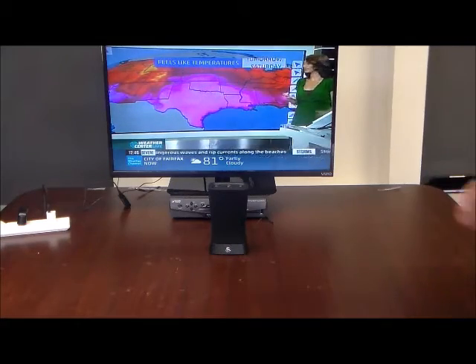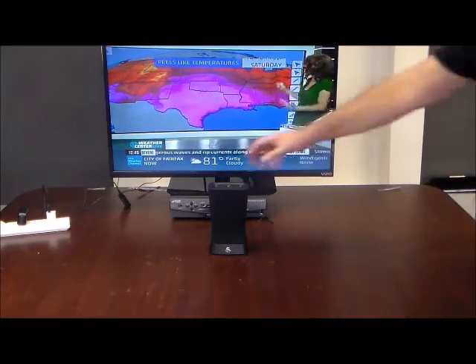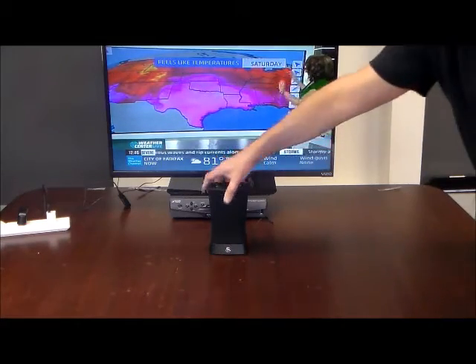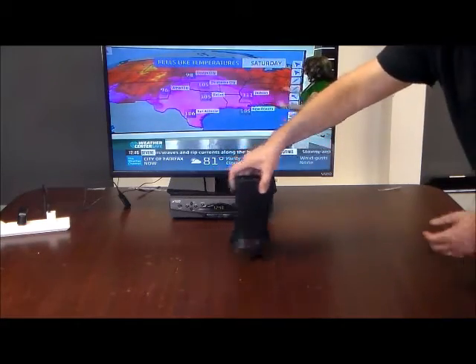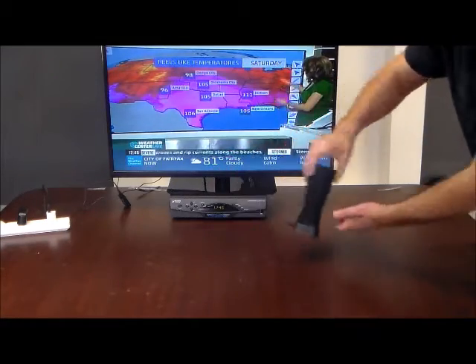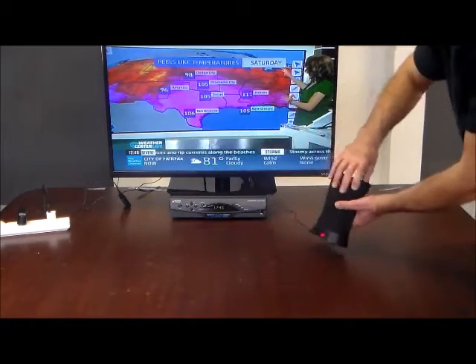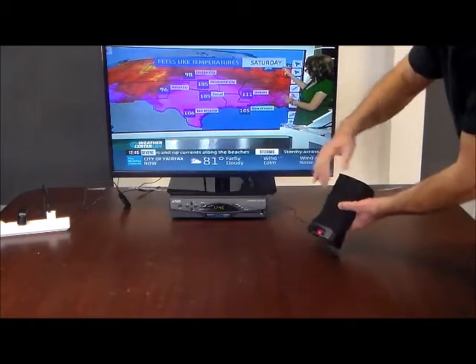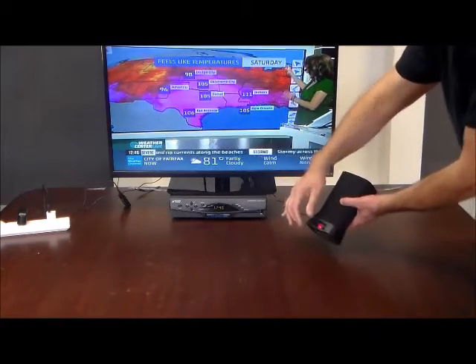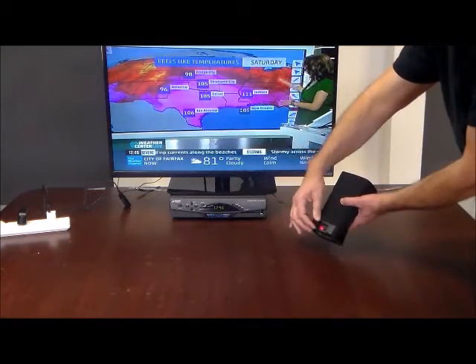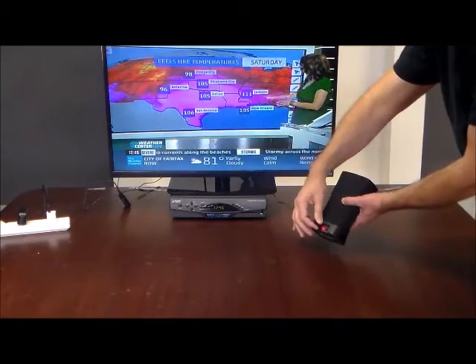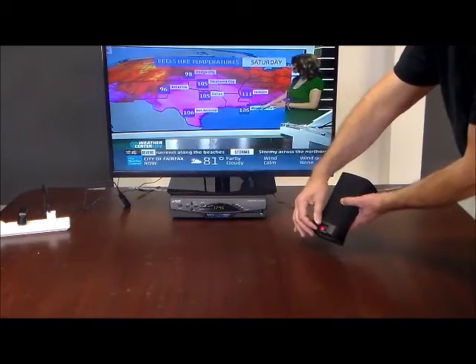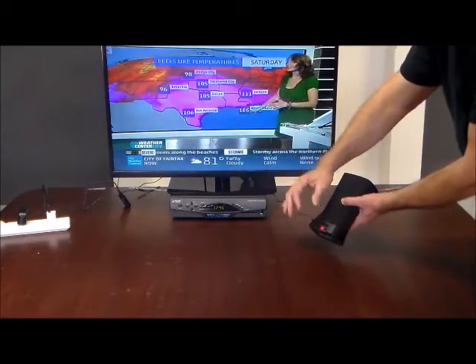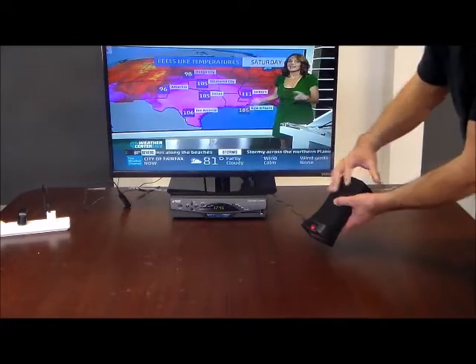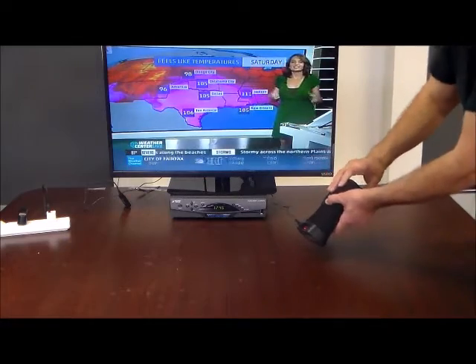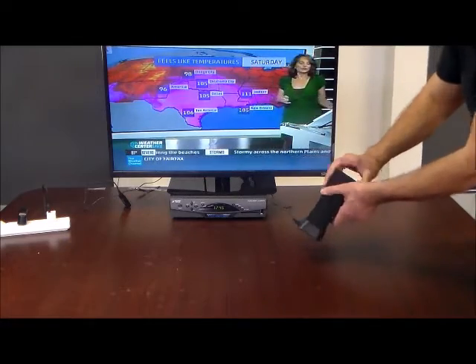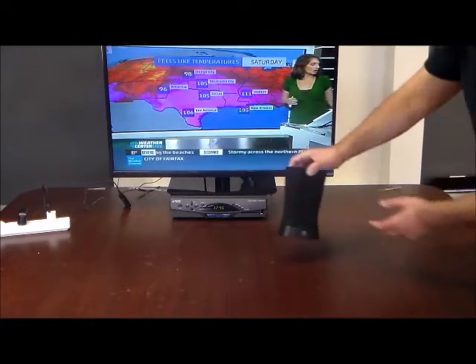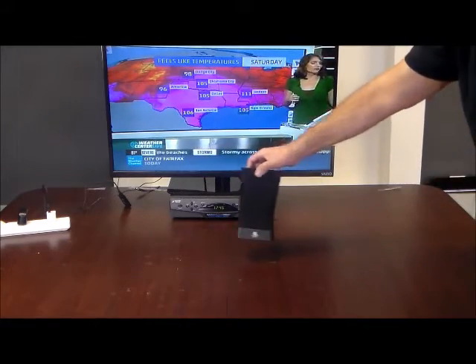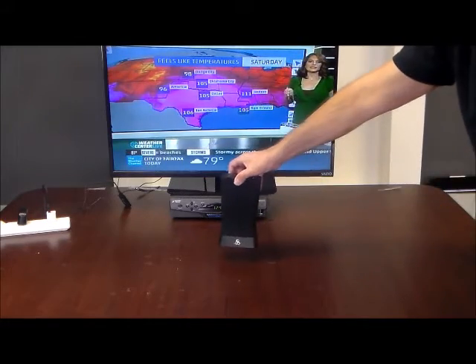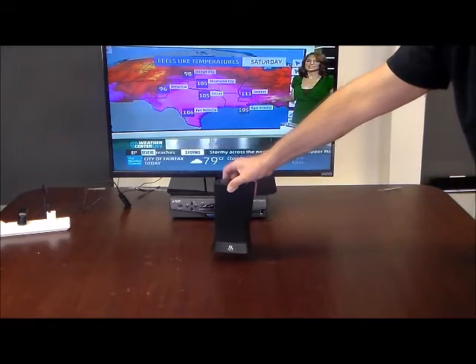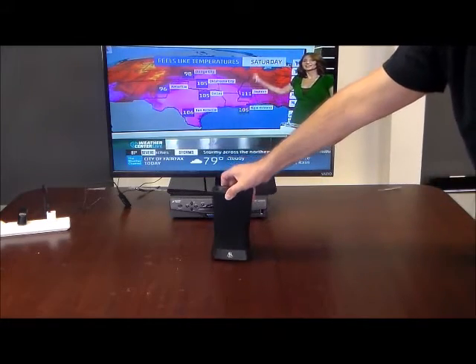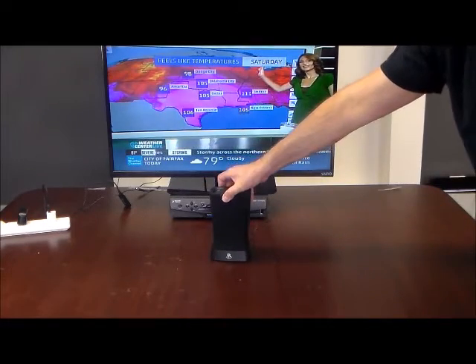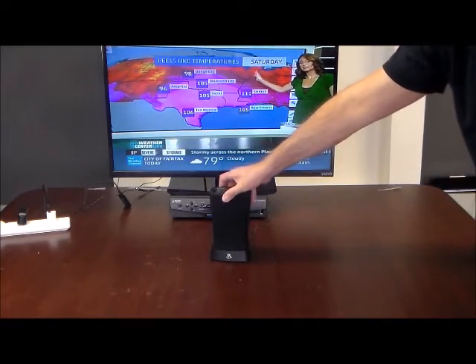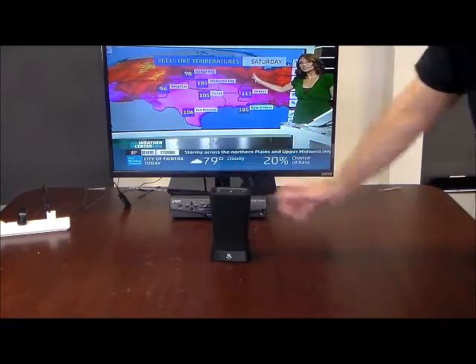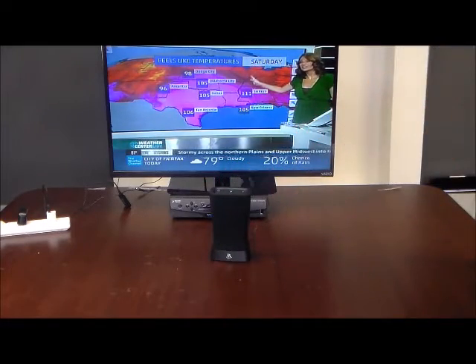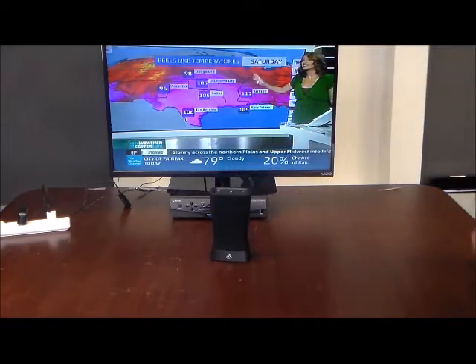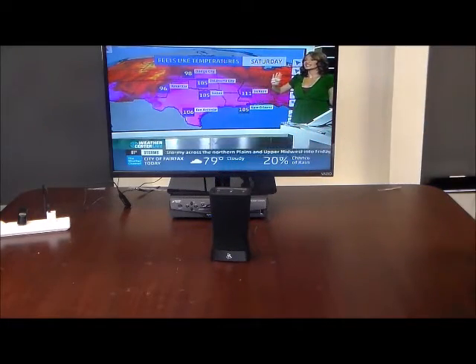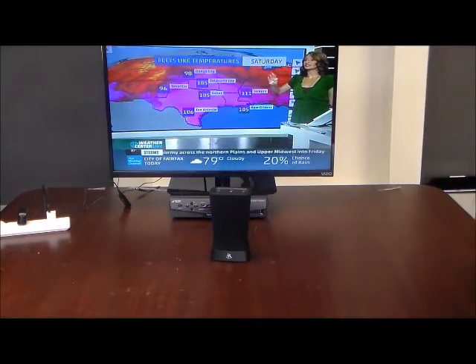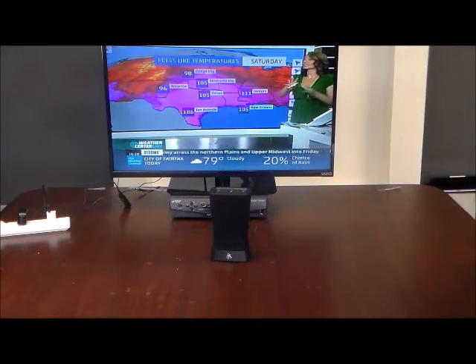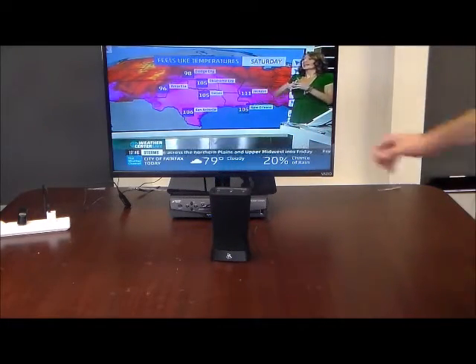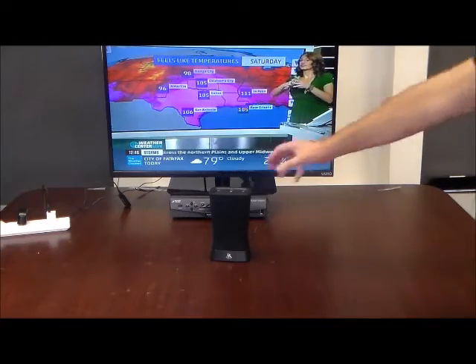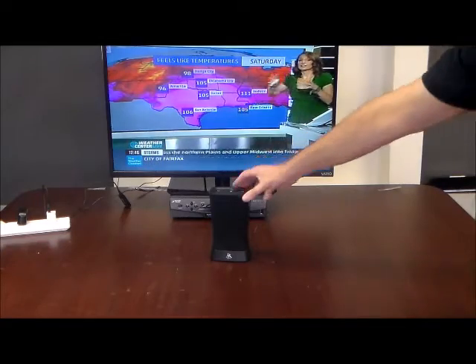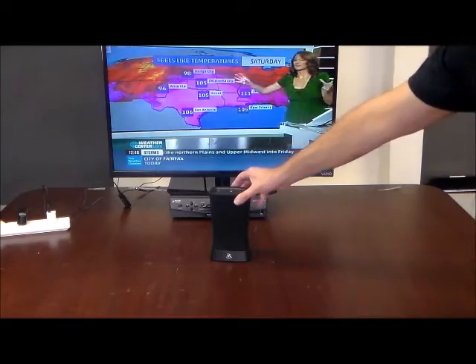Using it portably simply requires charging it up and unplugging it — when you get it, just charge it. But a lot of people just like to leave it plugged in and leave it by their chair, and that's fine too.